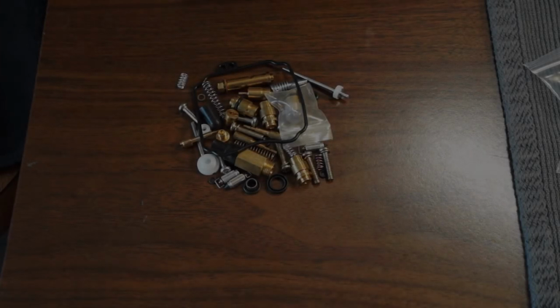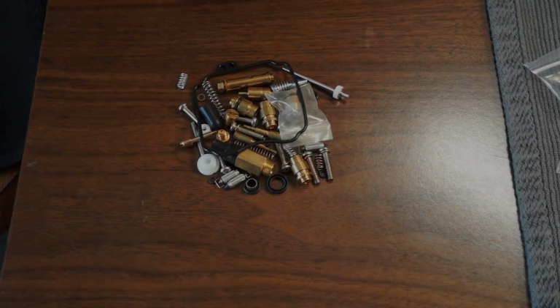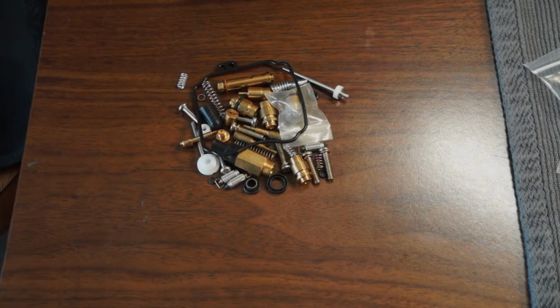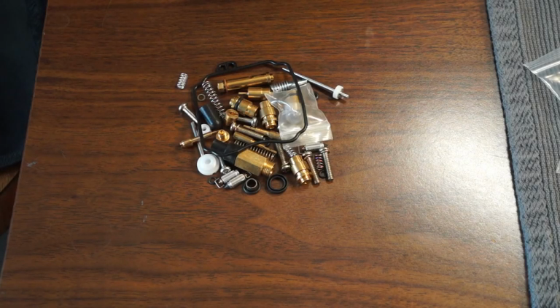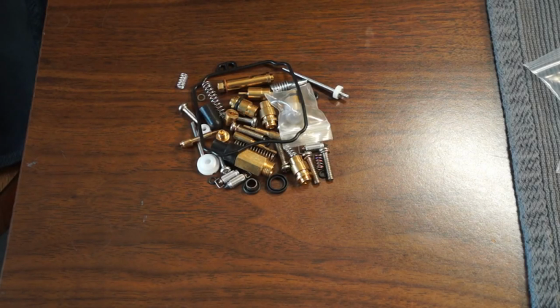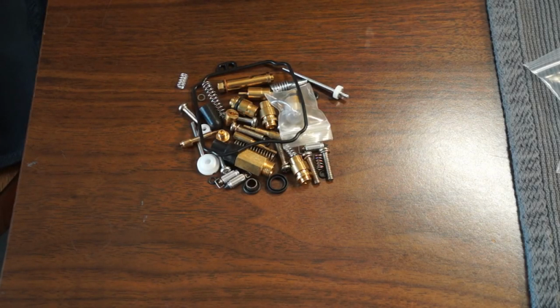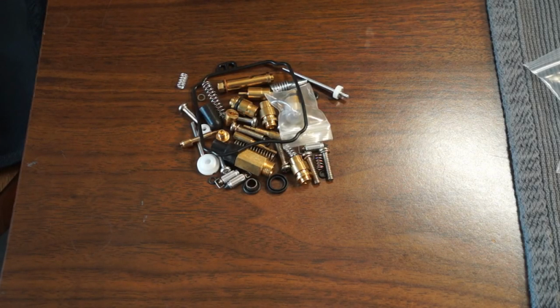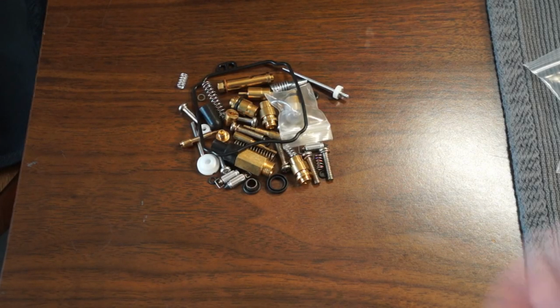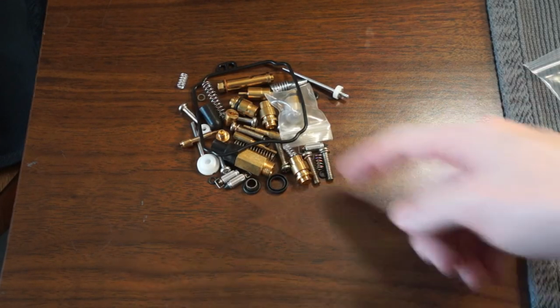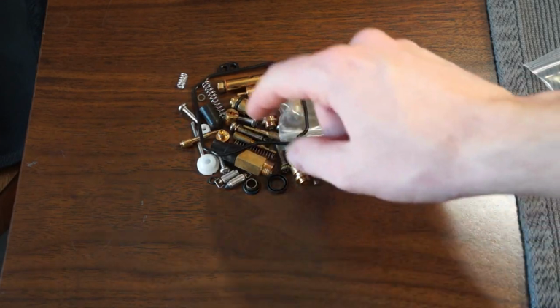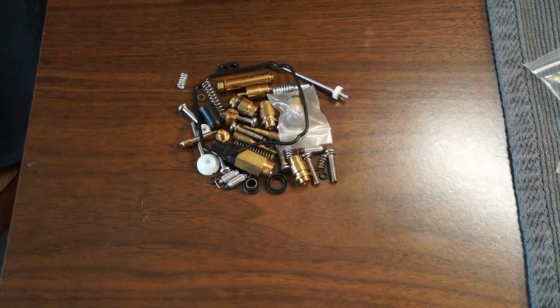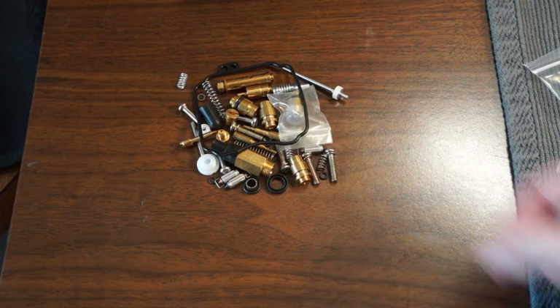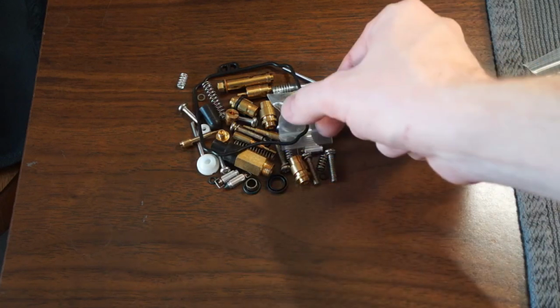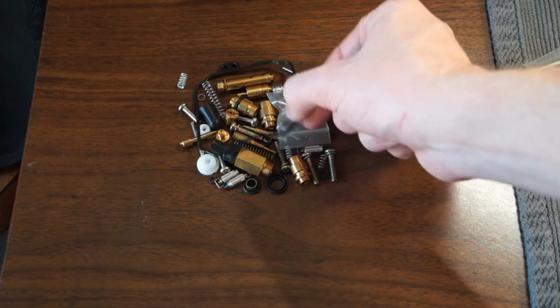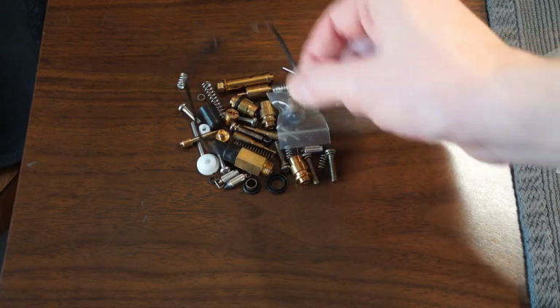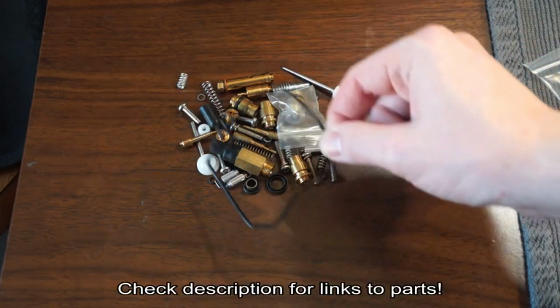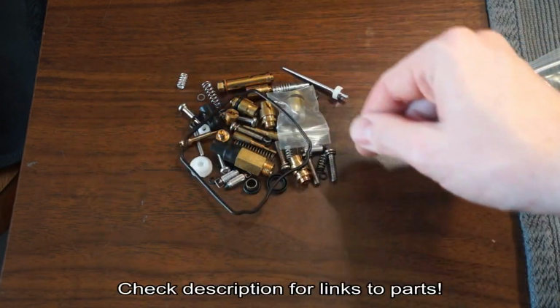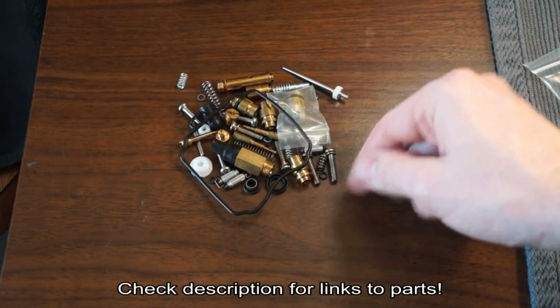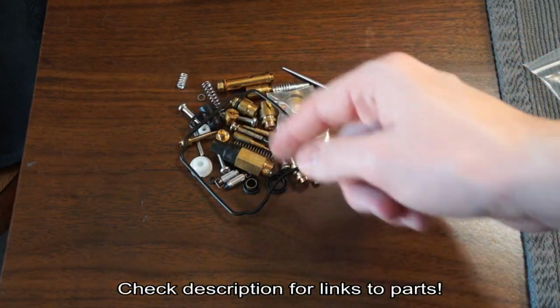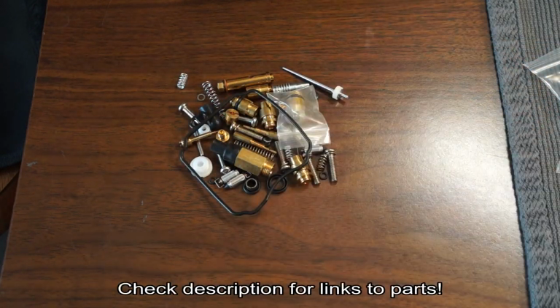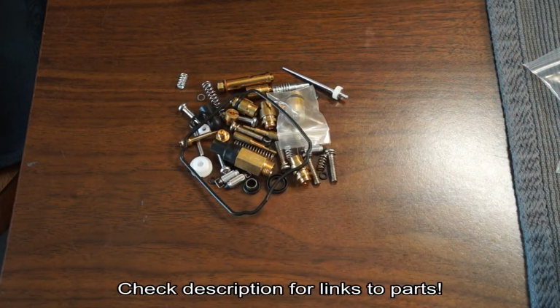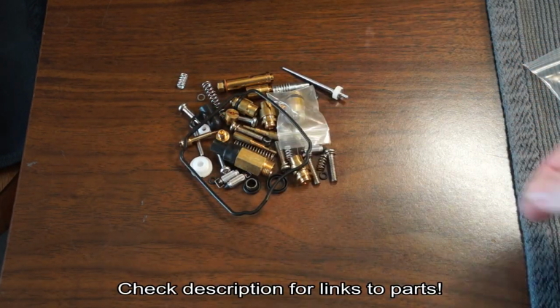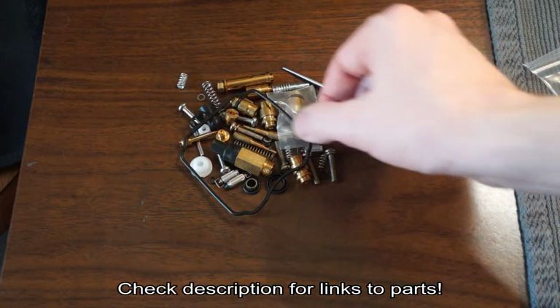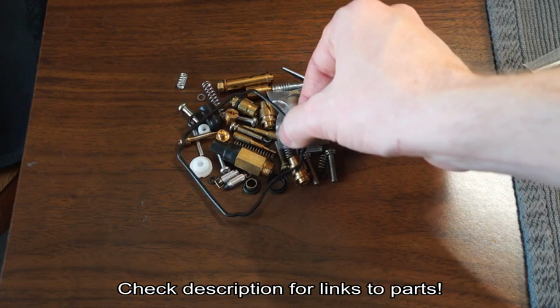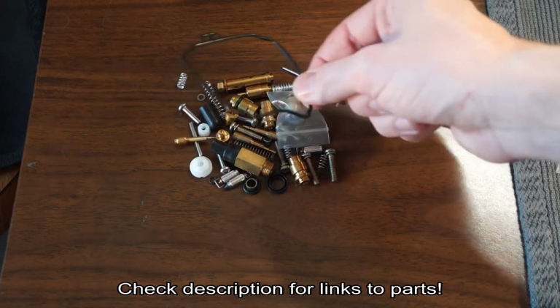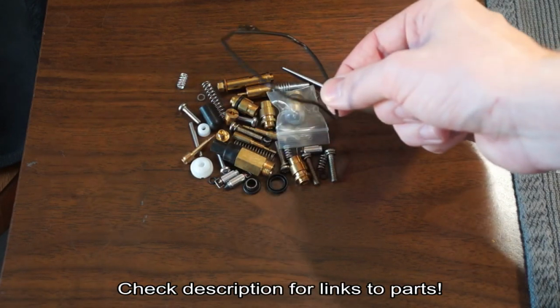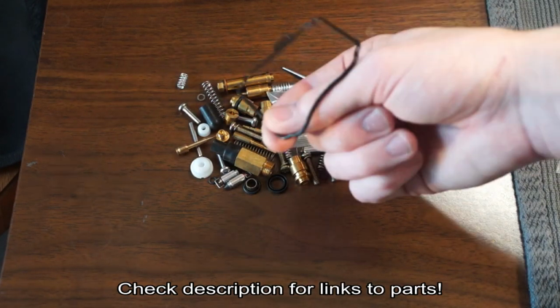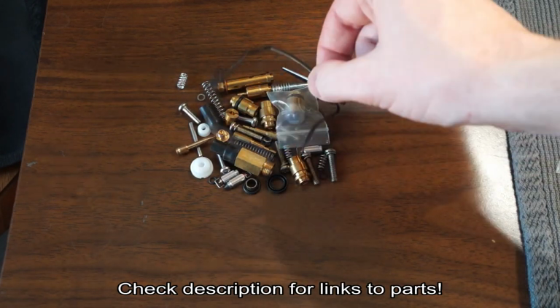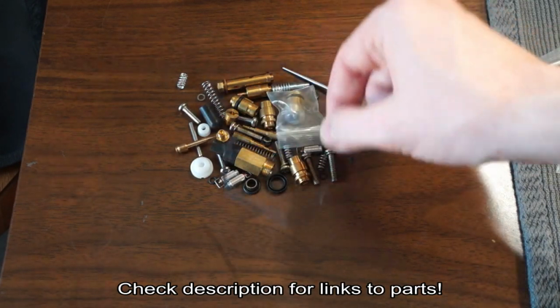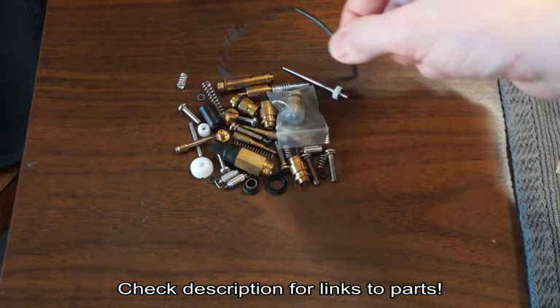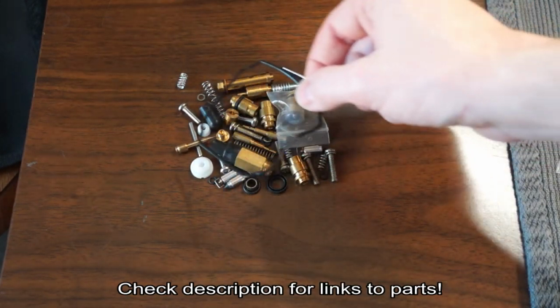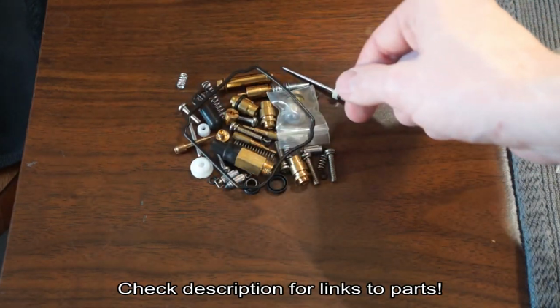Now I want to get into why I don't recommend the Six Sigma jet kit. It's because of this pile of parts right here. This is a carburetor rebuild kit for the XV-250 that I got on Amazon about a year ago for about $12. Now it's about $25.